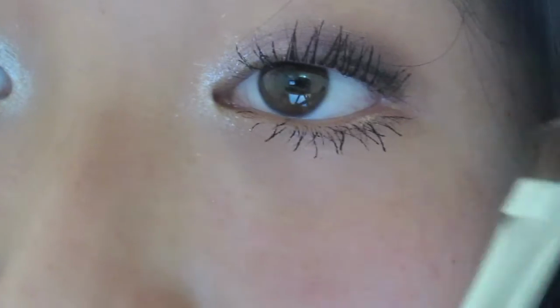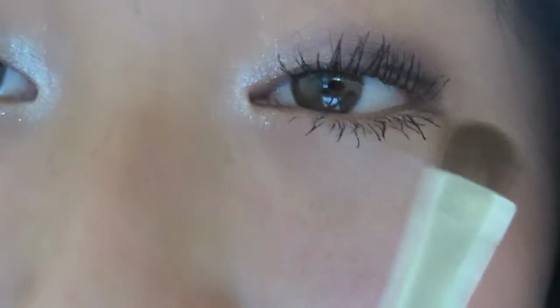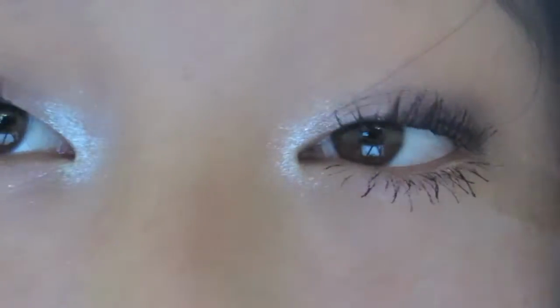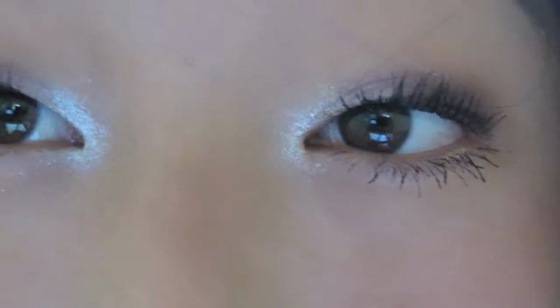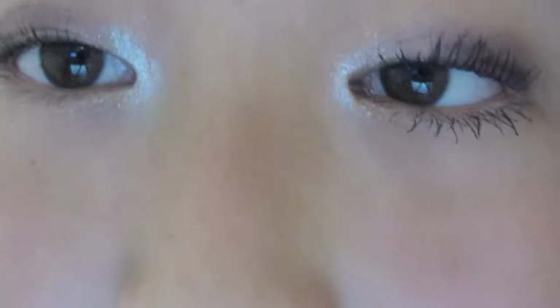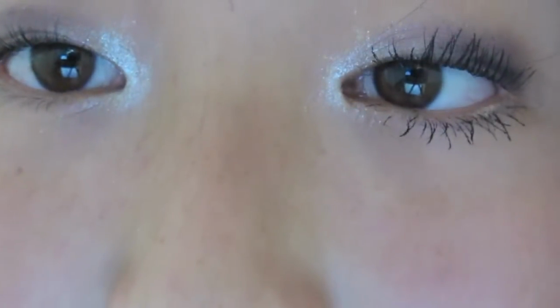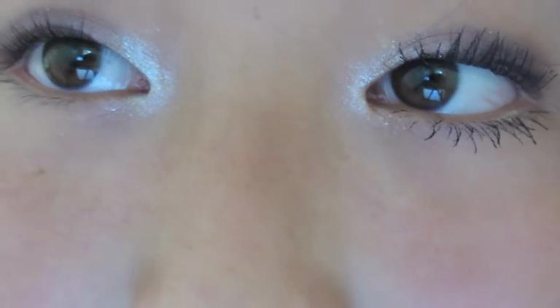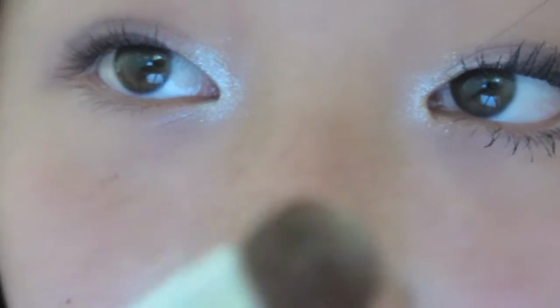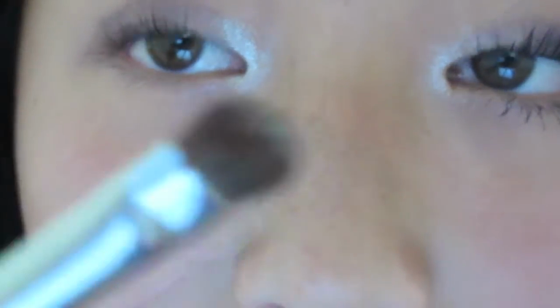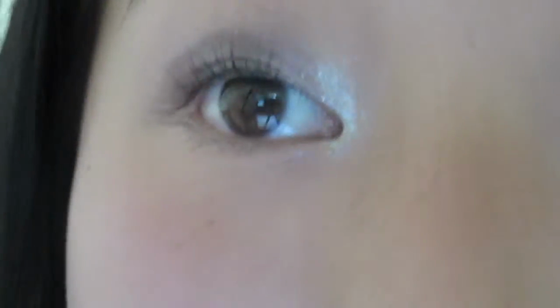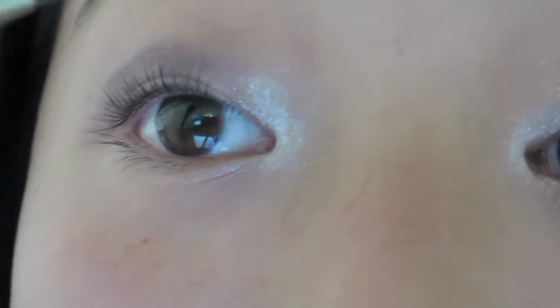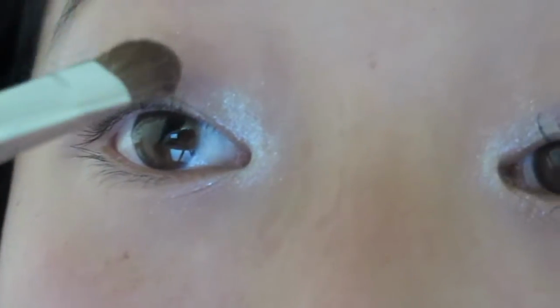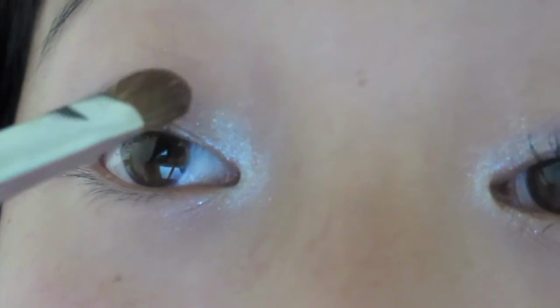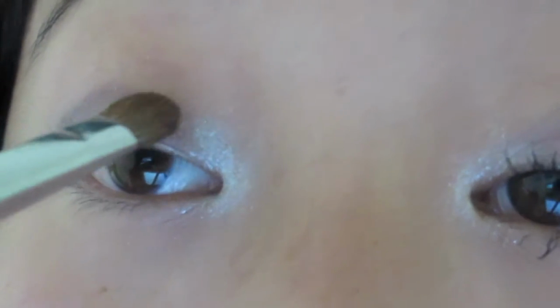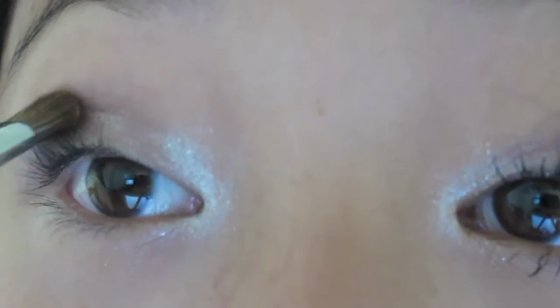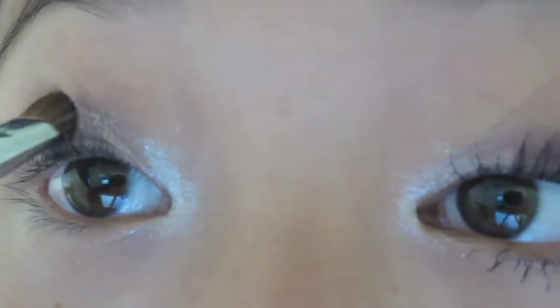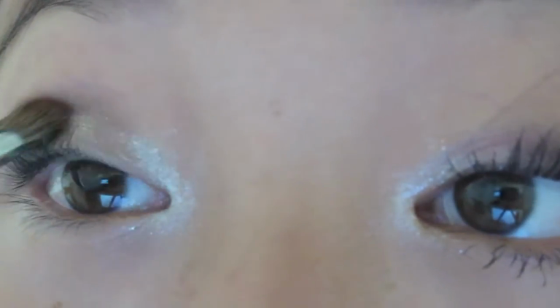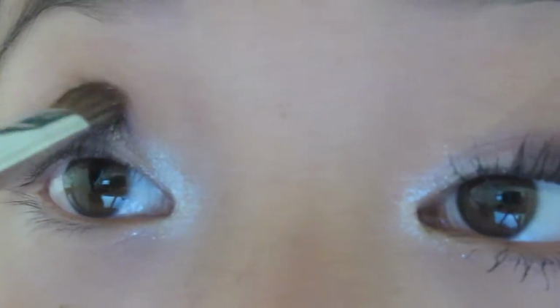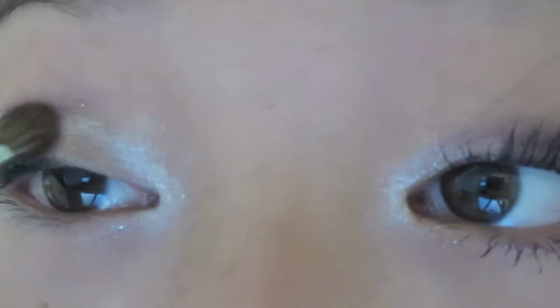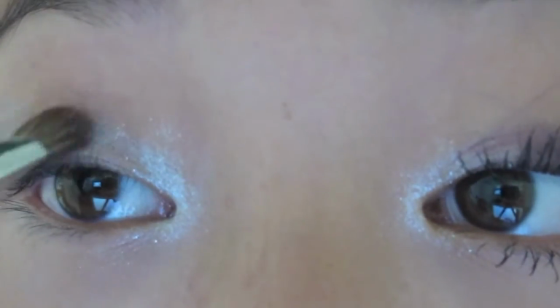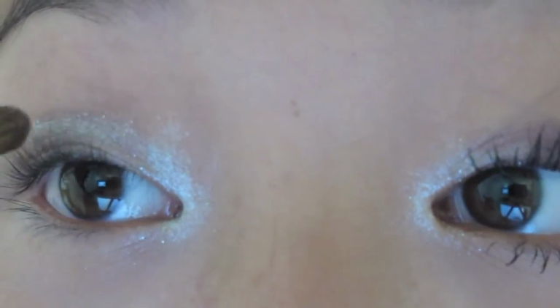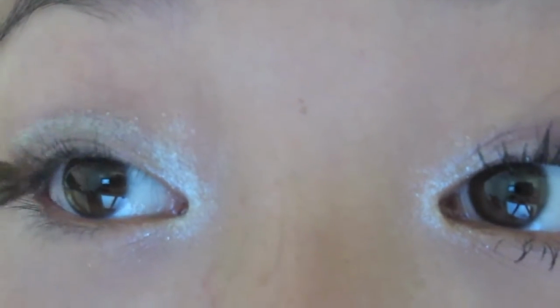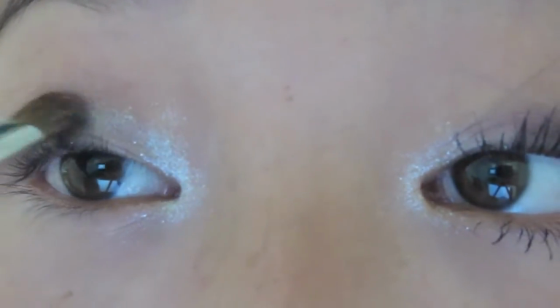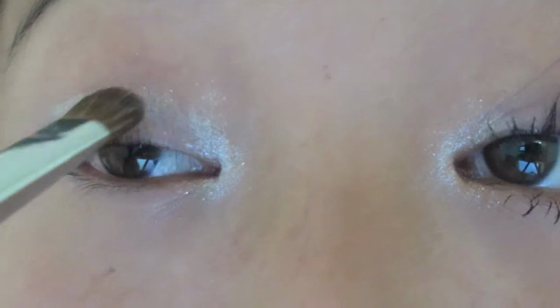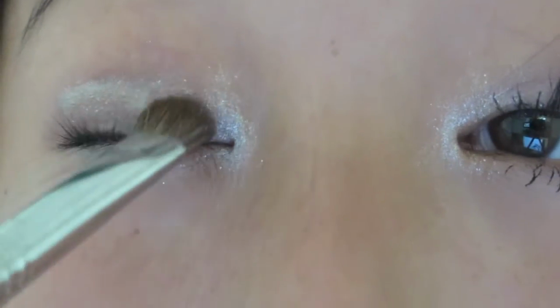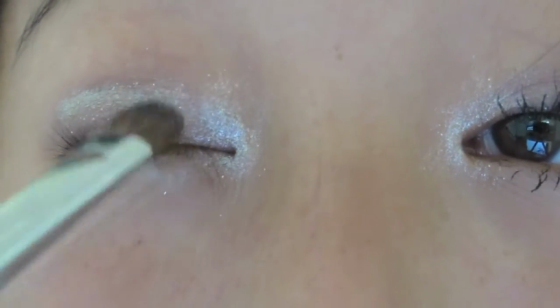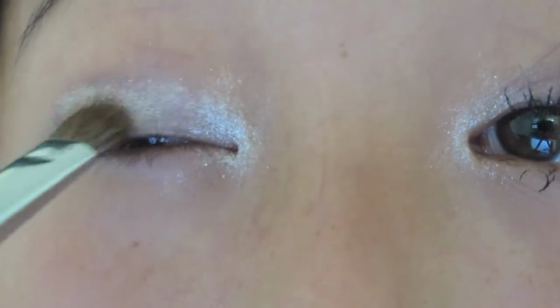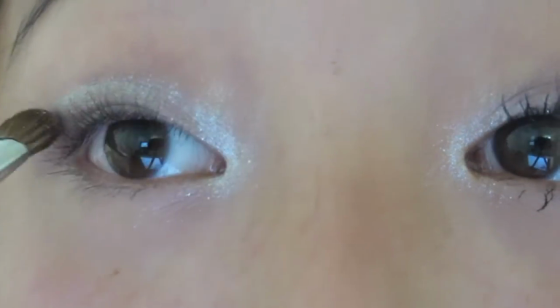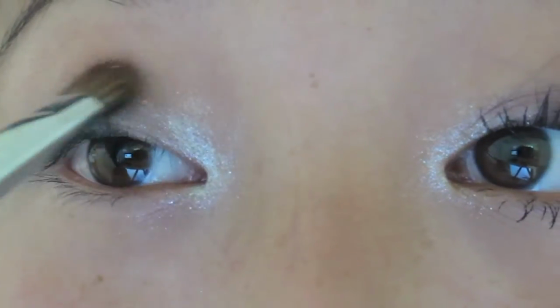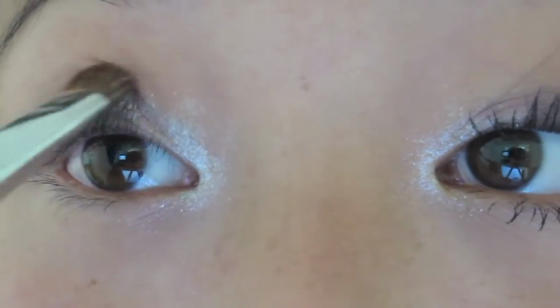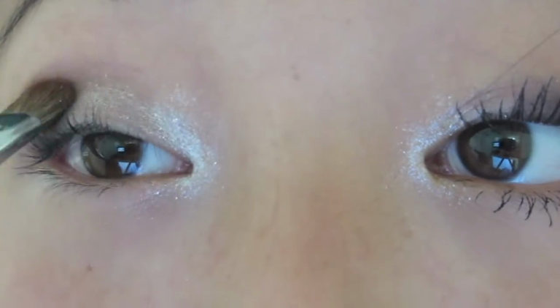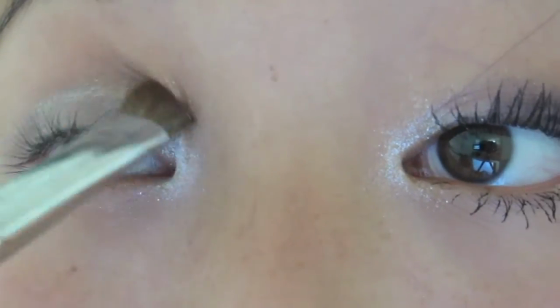As you can see it's kind of more toned down on this eye. I'm just taking a gold glittery color and I'm going to be placing that all over the lid to kind of add some sparkle to everything and tone down the colors, and I'm just going to blend it all together.